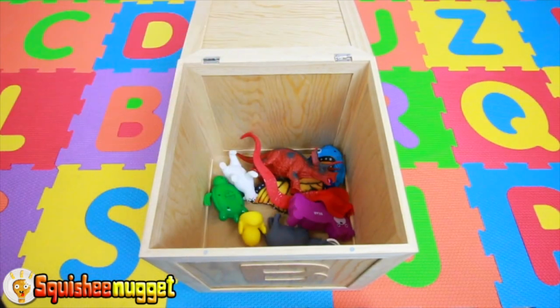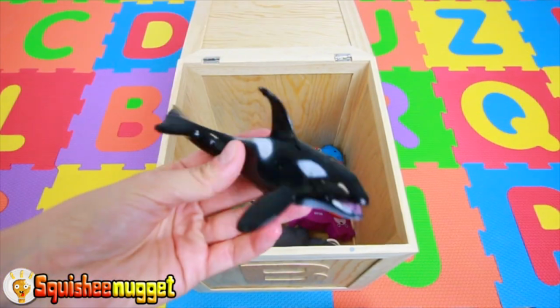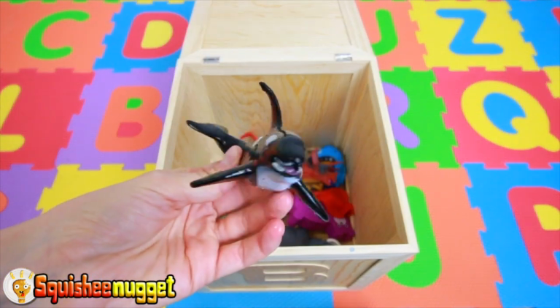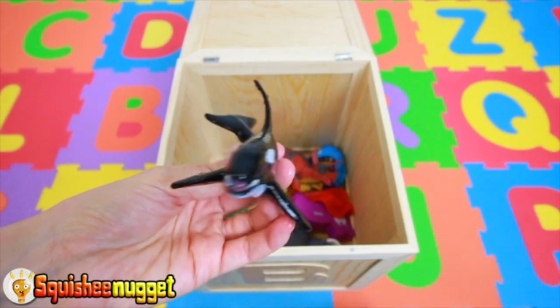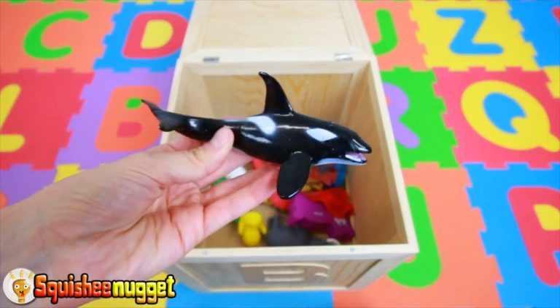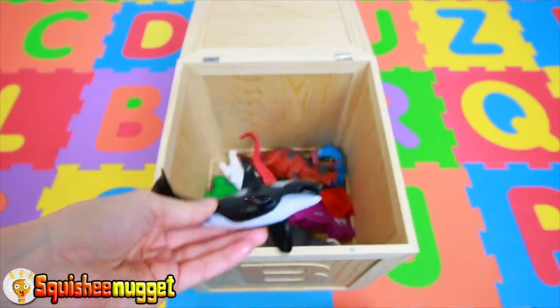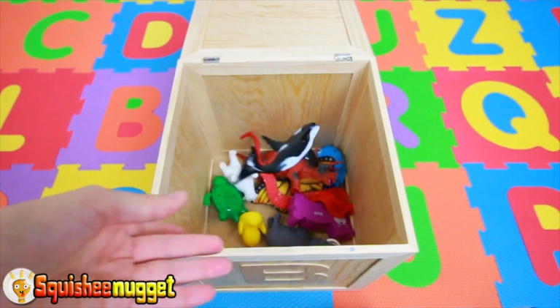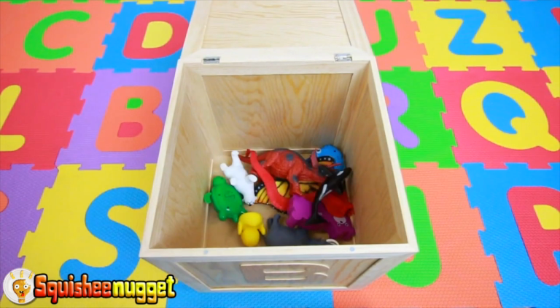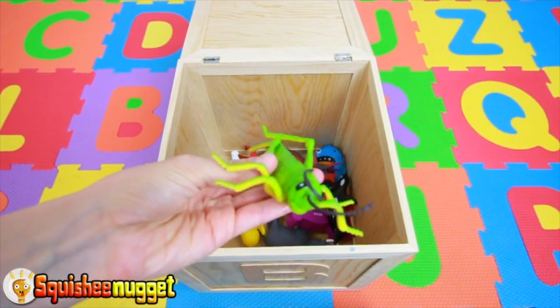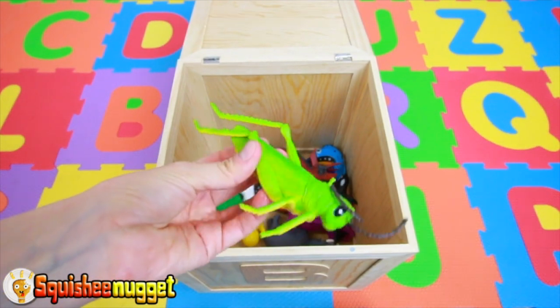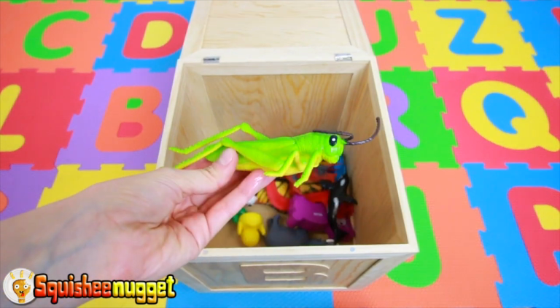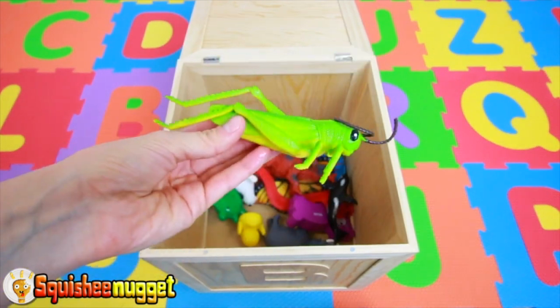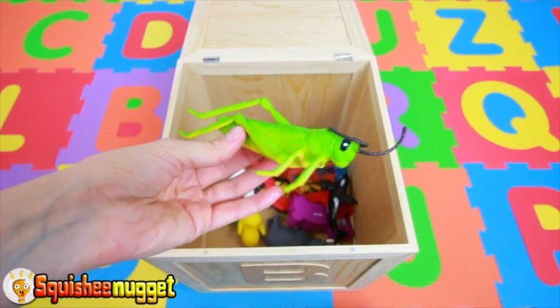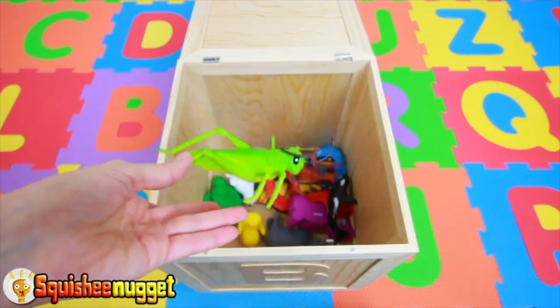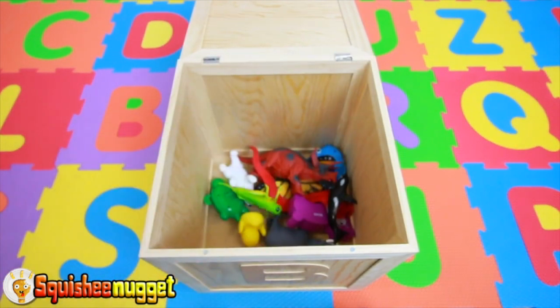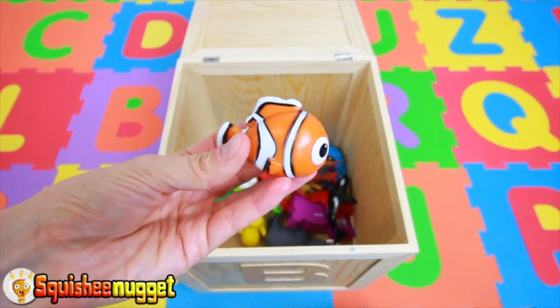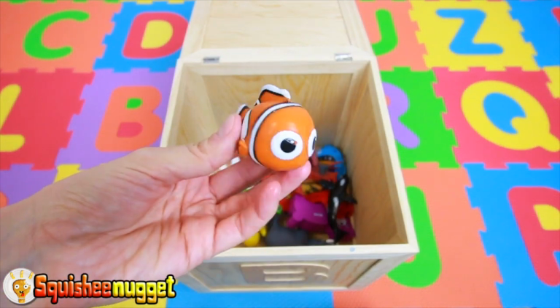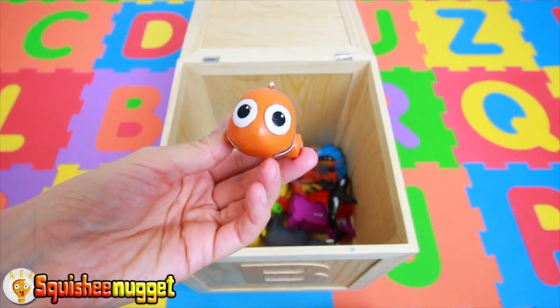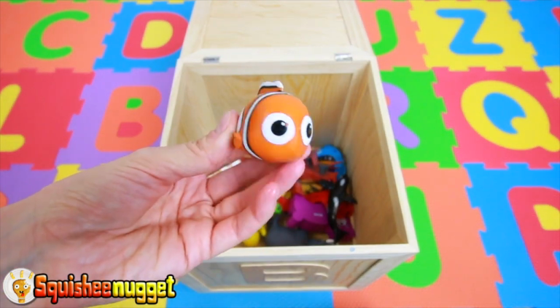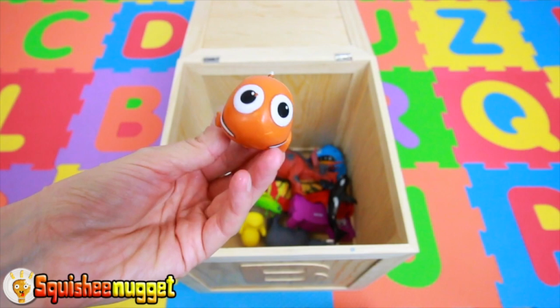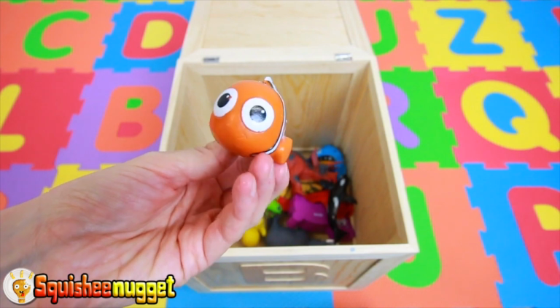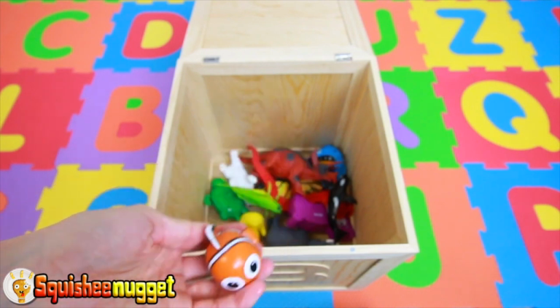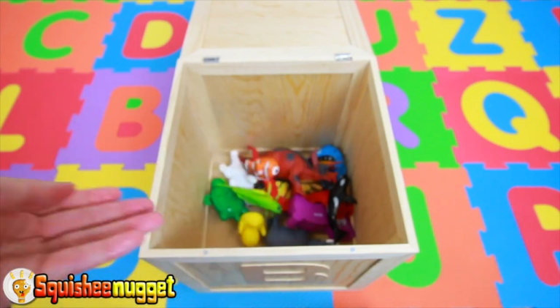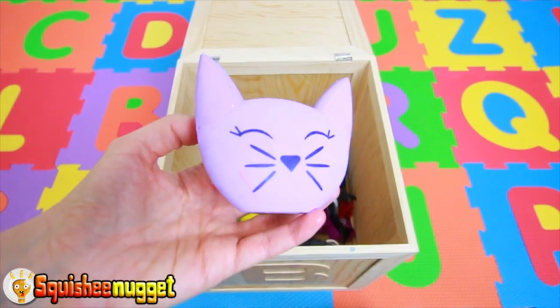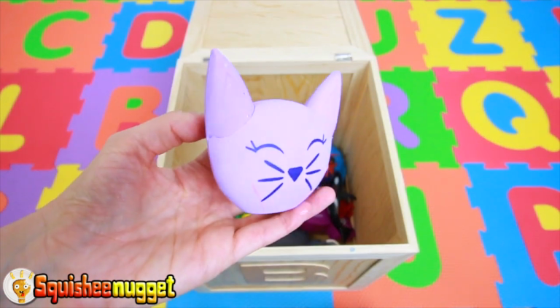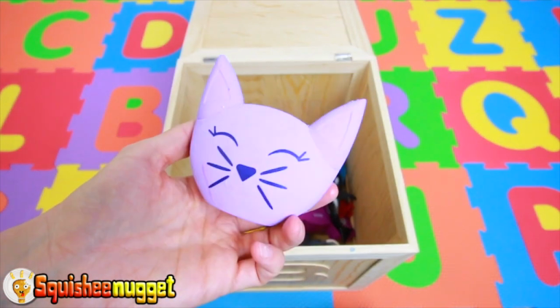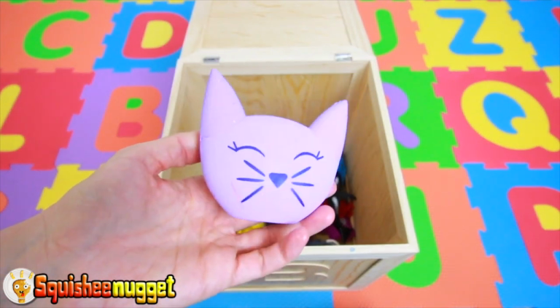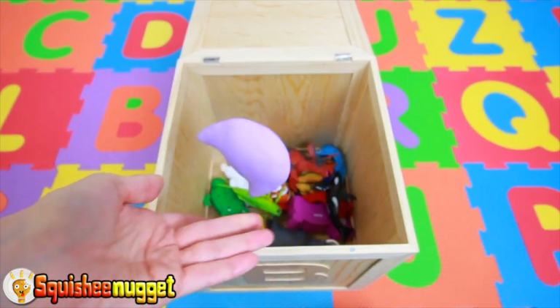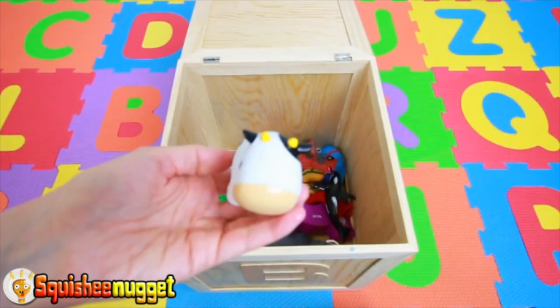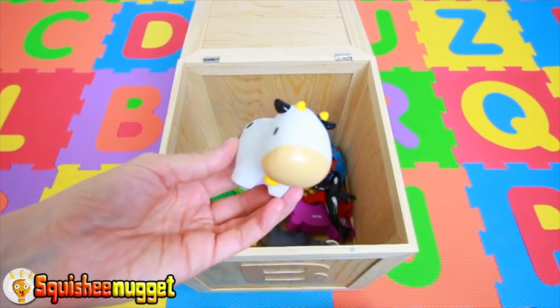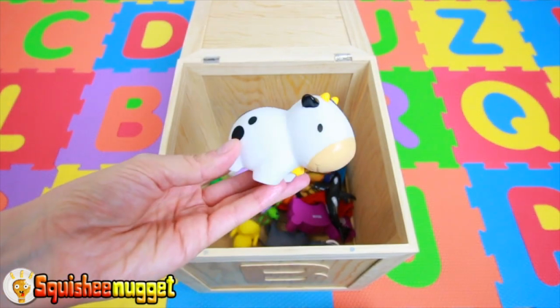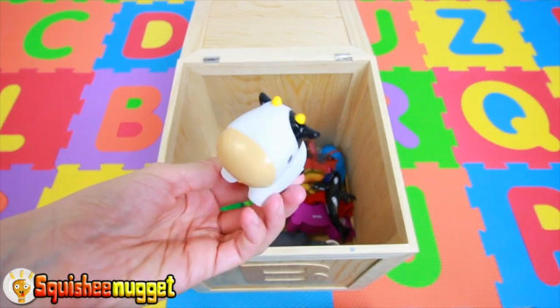Black and White Orca Whale. Green Grasshopper. Orange and White Nemo Fish. Purple Kitty Cat. Black and White Cow.